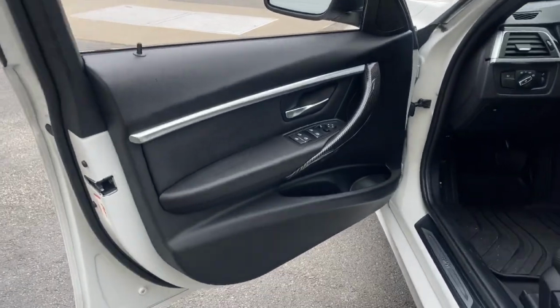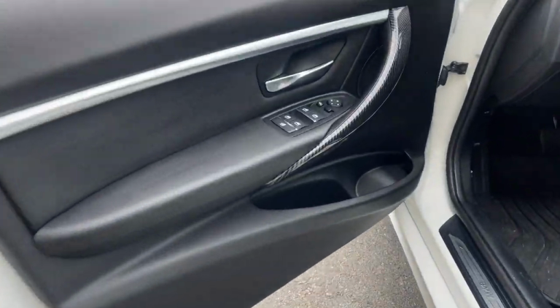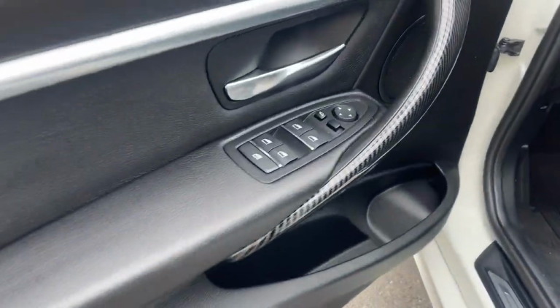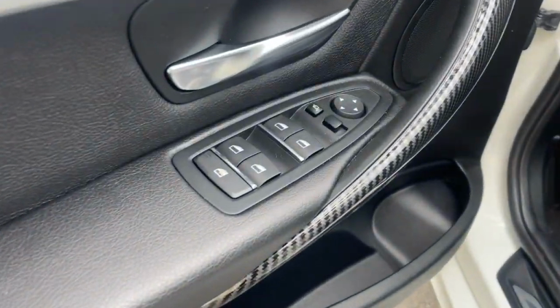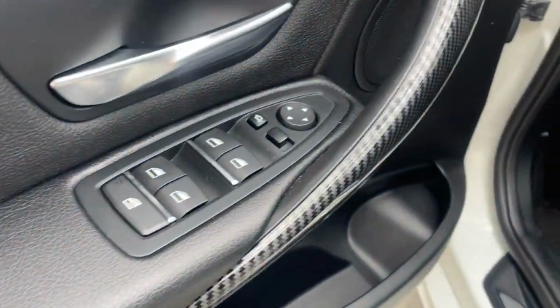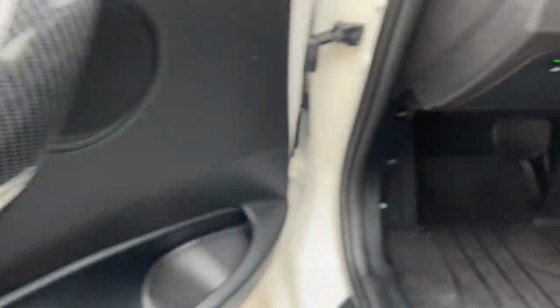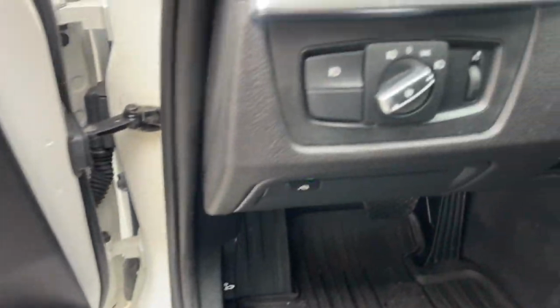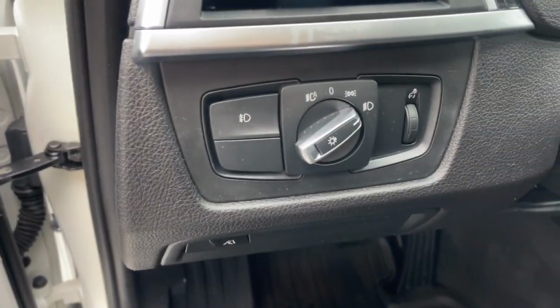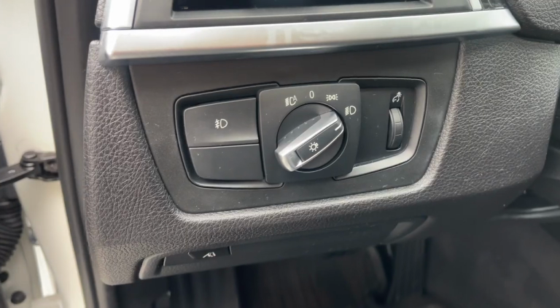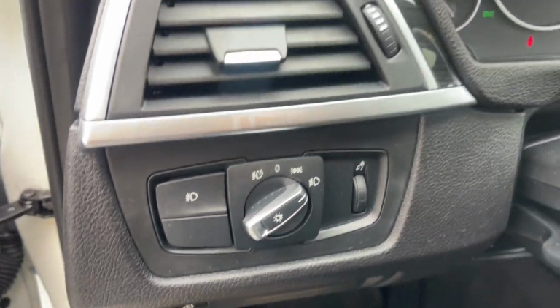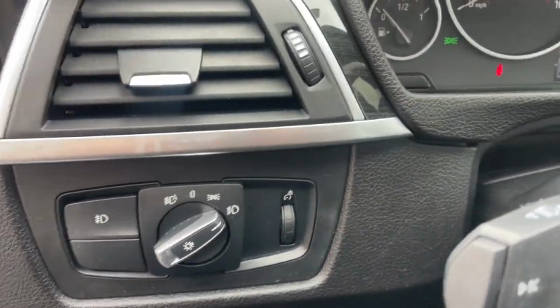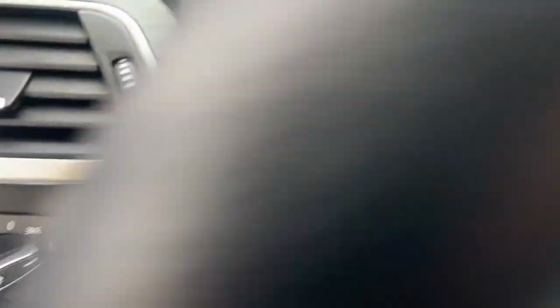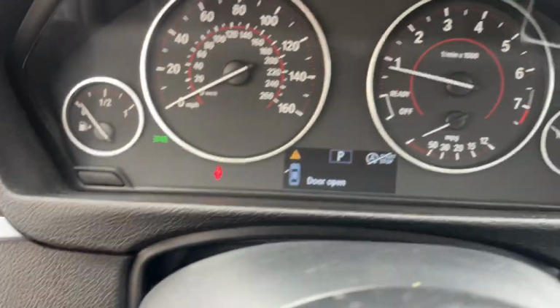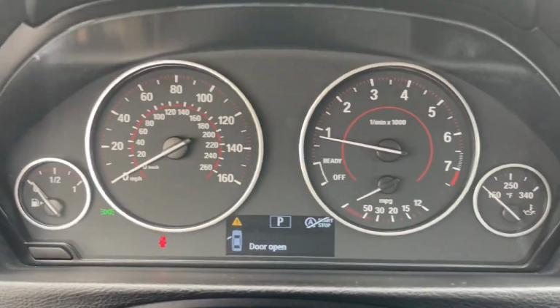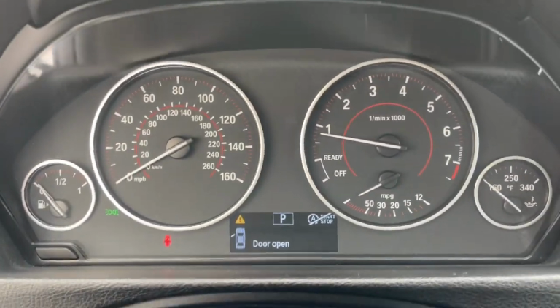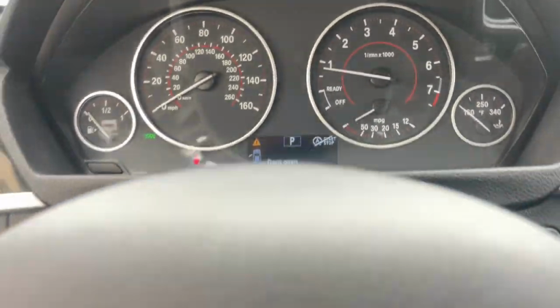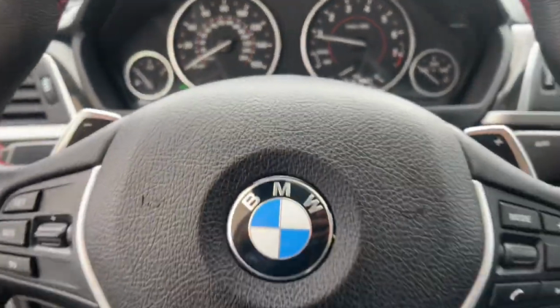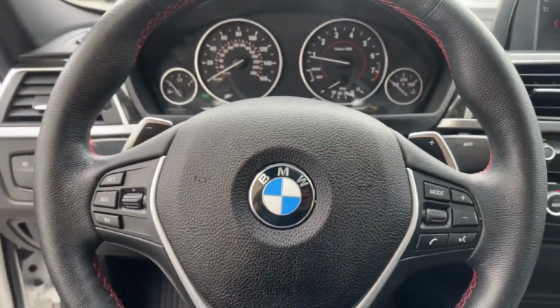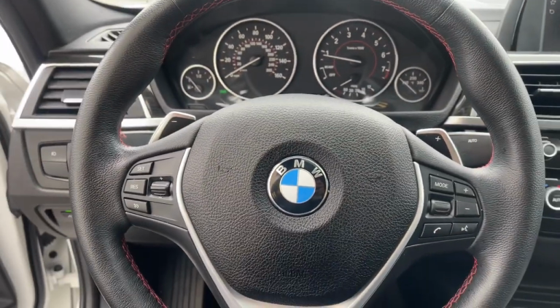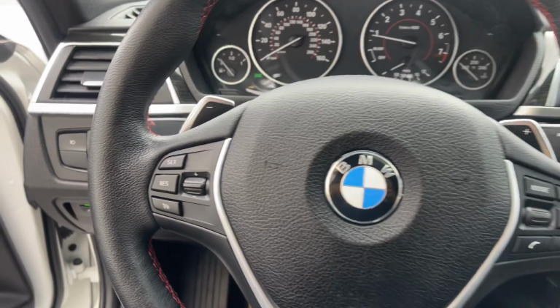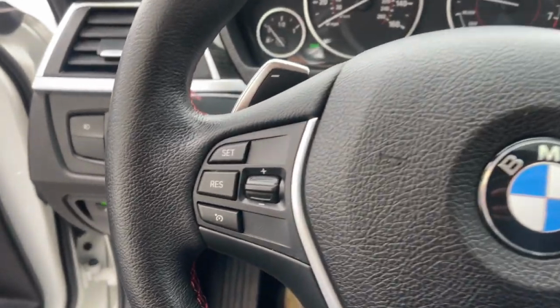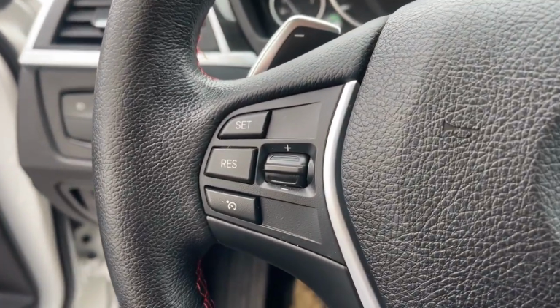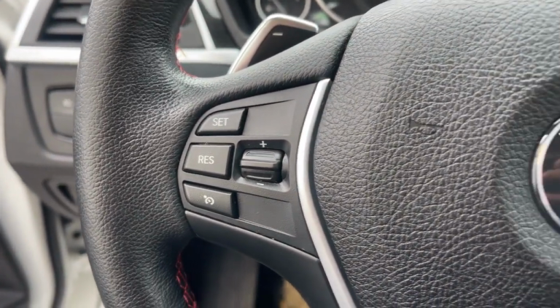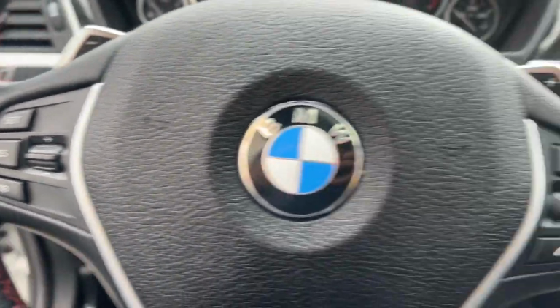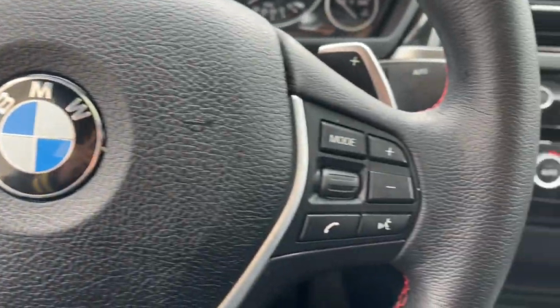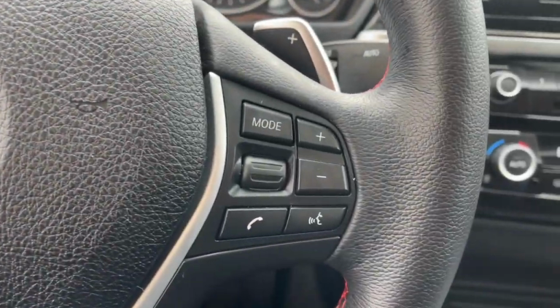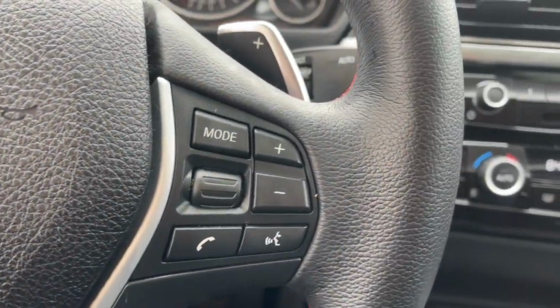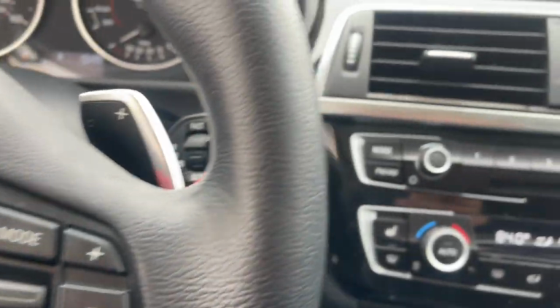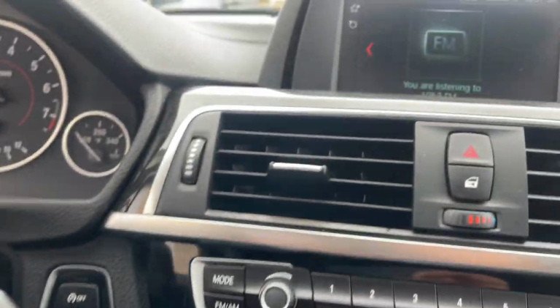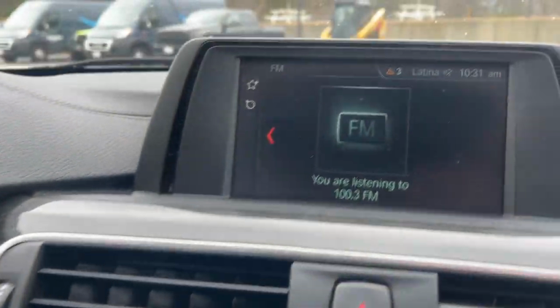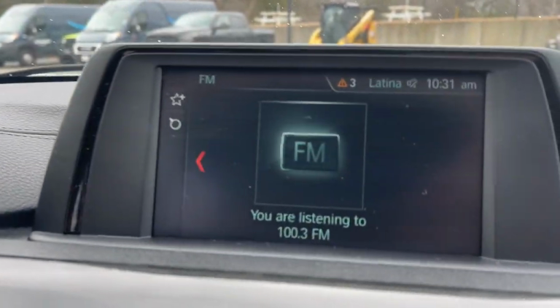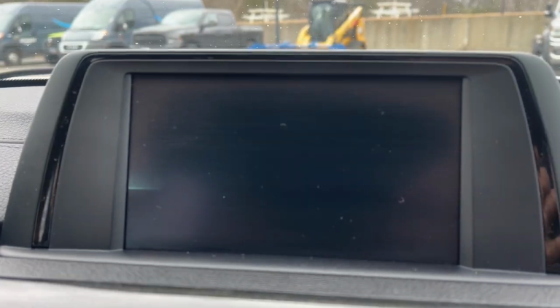Keyless entry, sunroof/moonroof, power passenger seat, woodgrain interior trim, satellite radio, heated mirrors, fog lamps, electronic stability control, alarm, blind spot monitor.